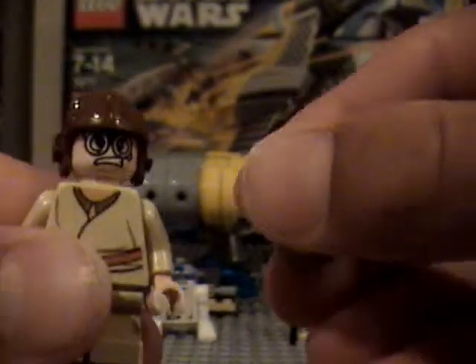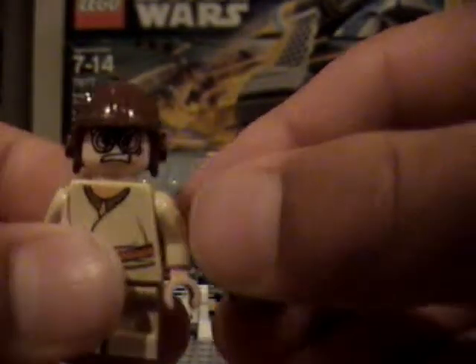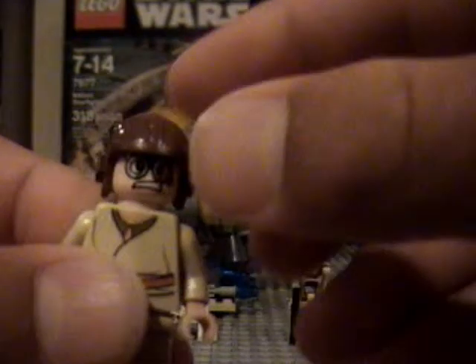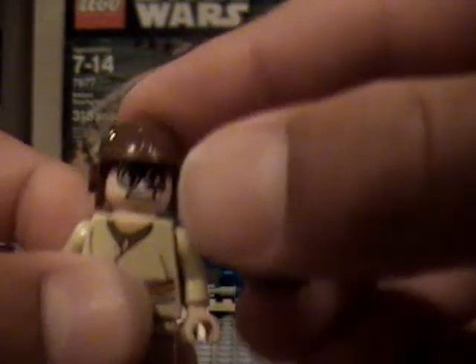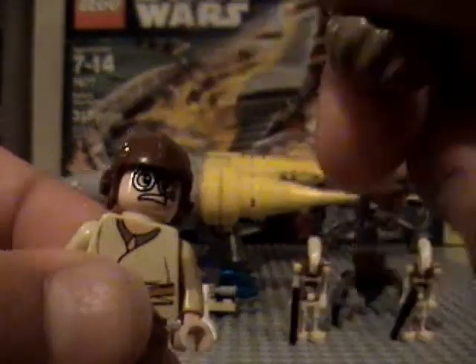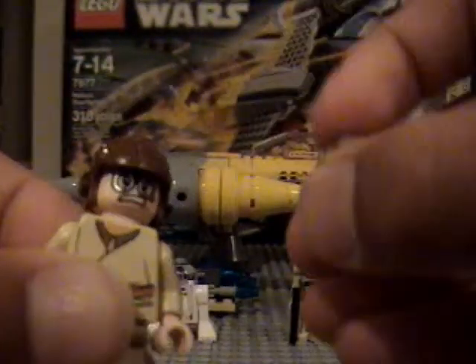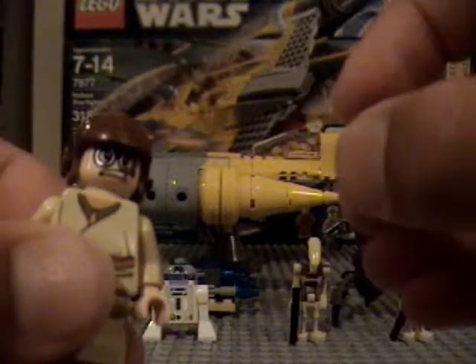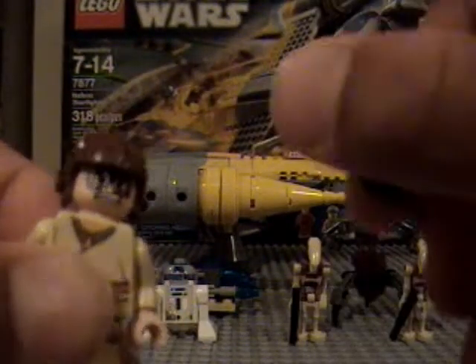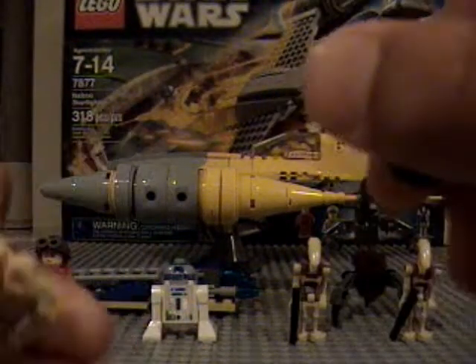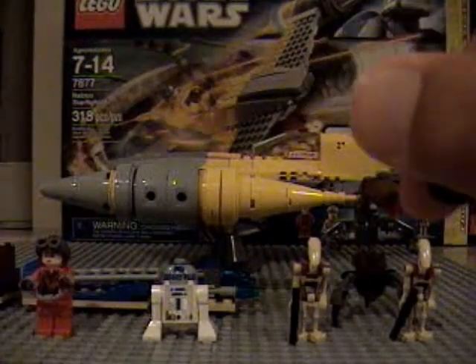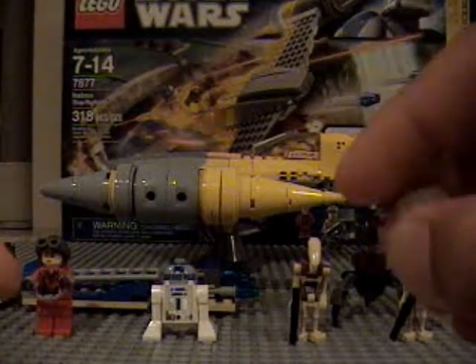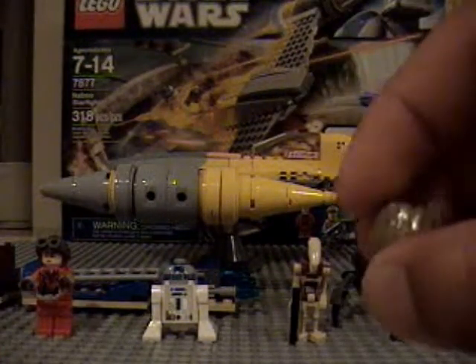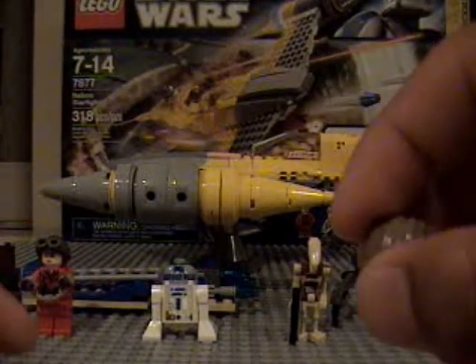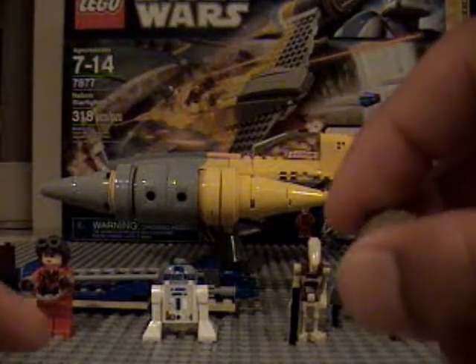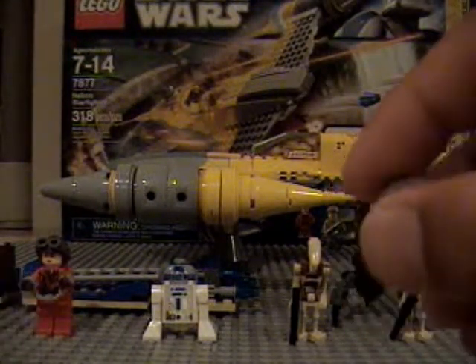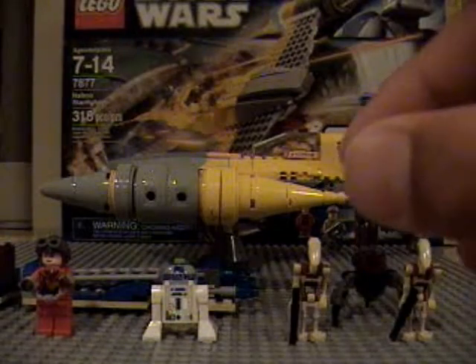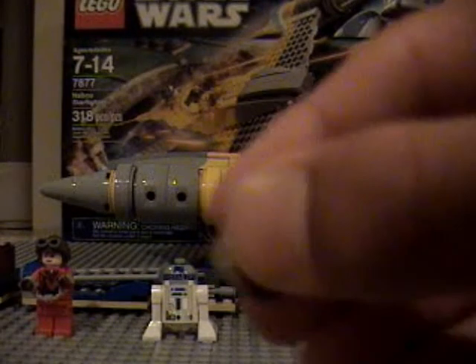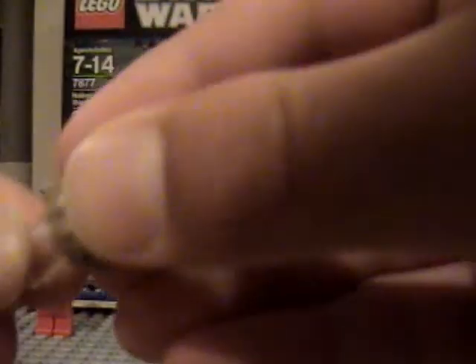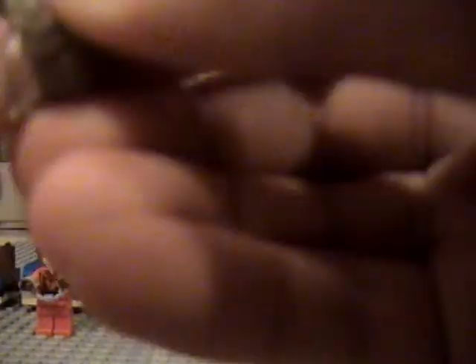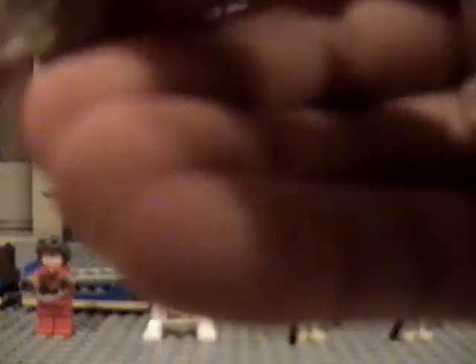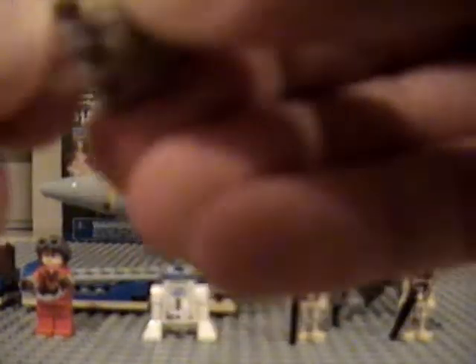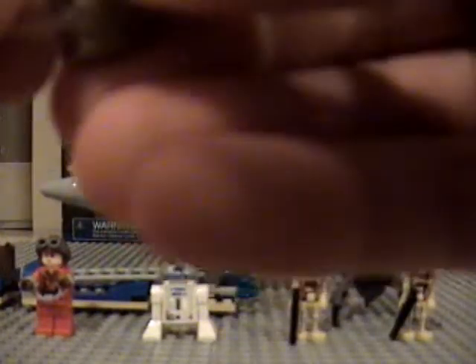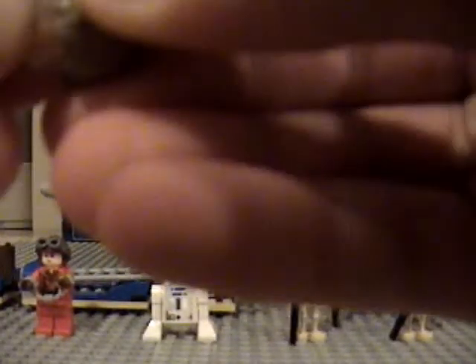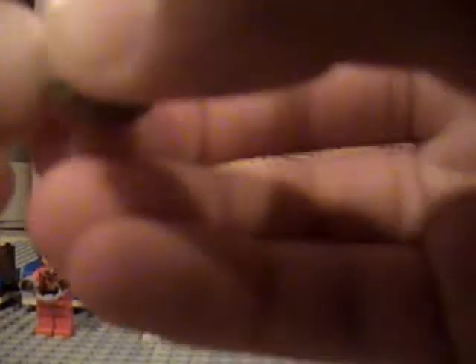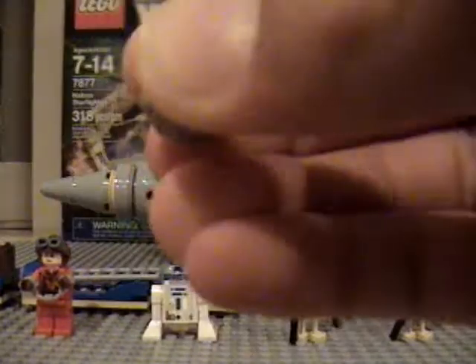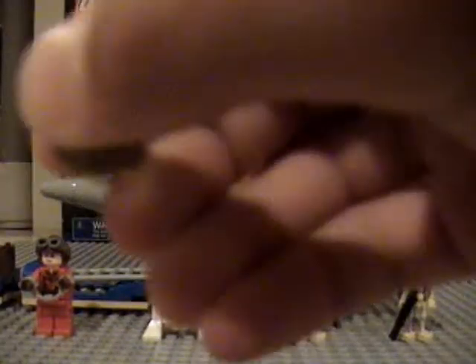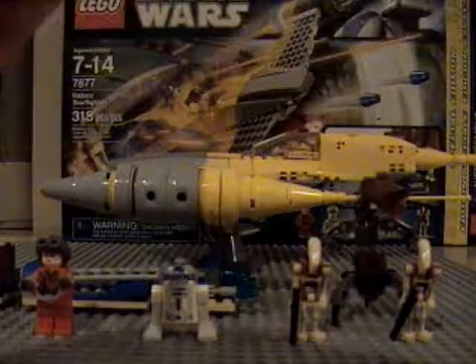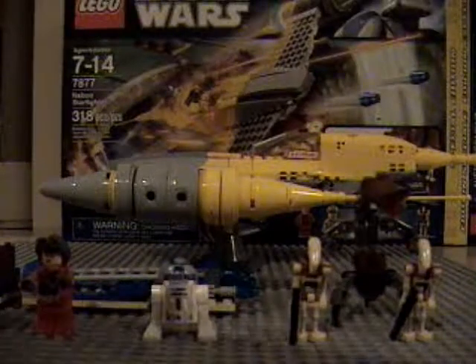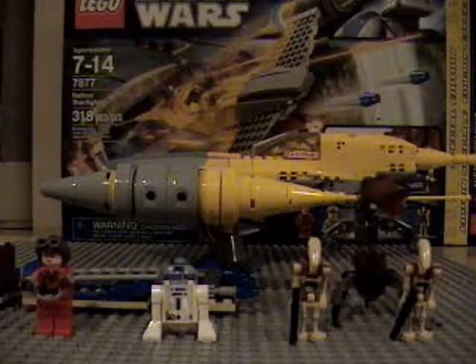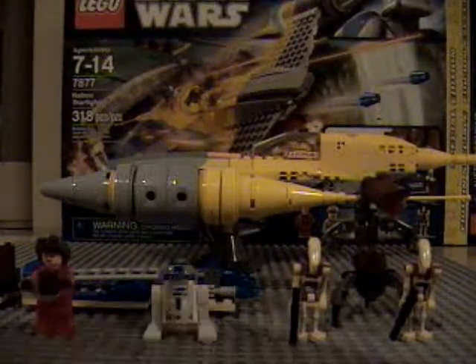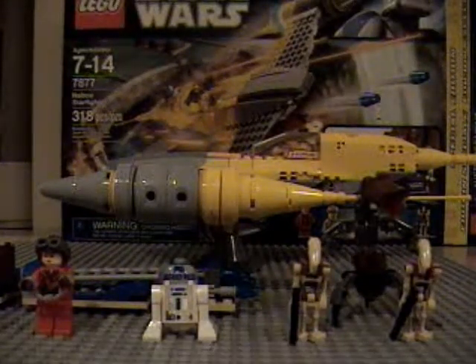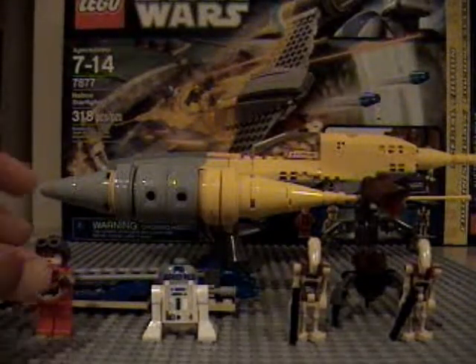Of course he has his little pilot face, podracer face, whatever you want to call it, just like in the Sebulba's and Anakin's podracers. That's young Anakin.